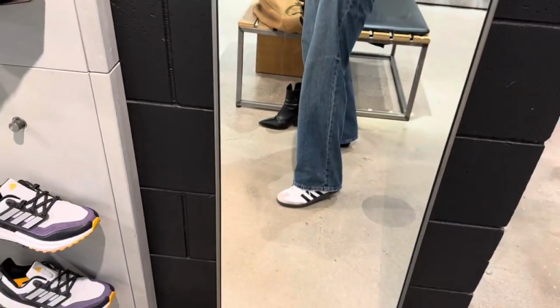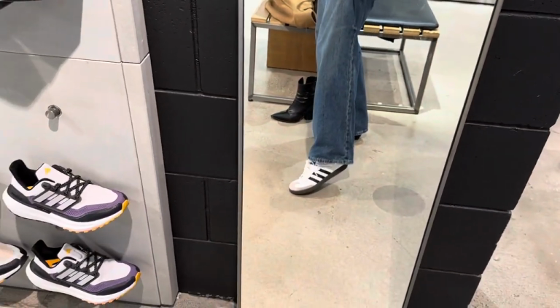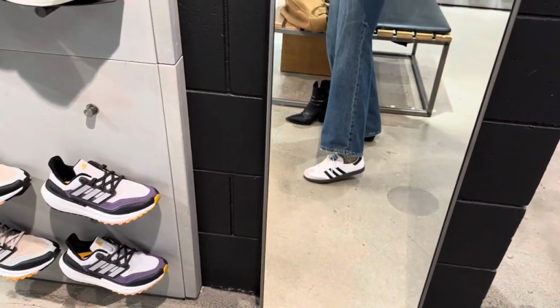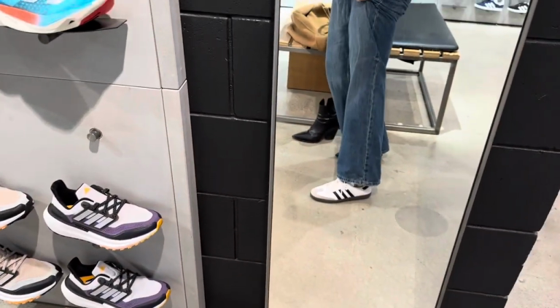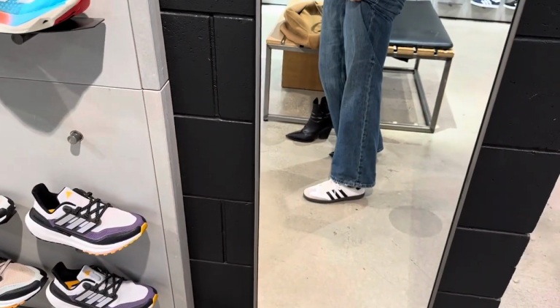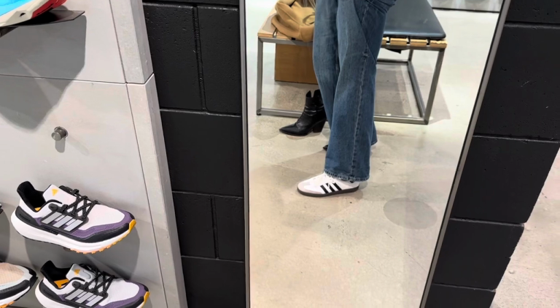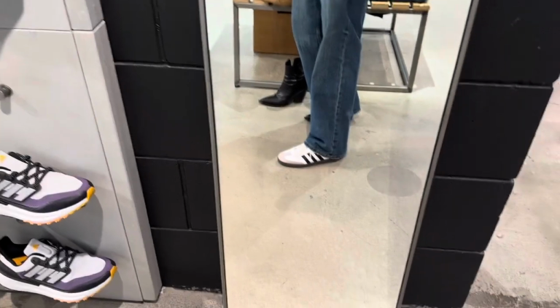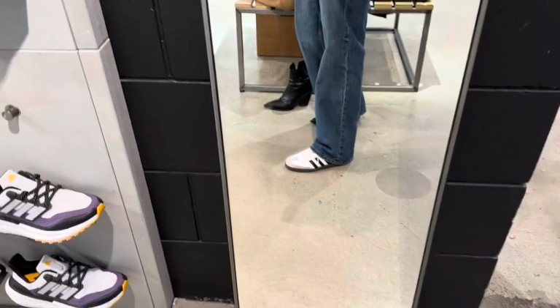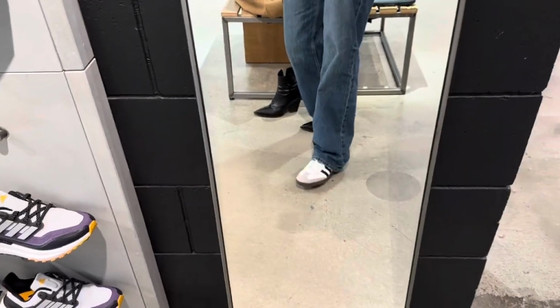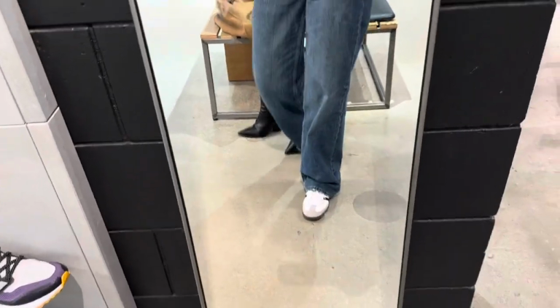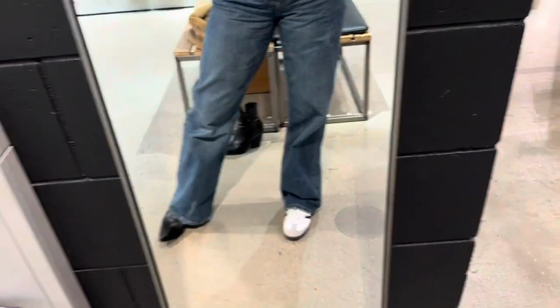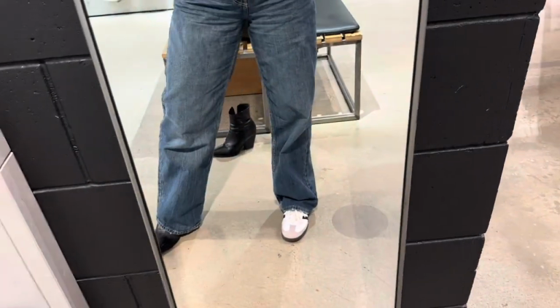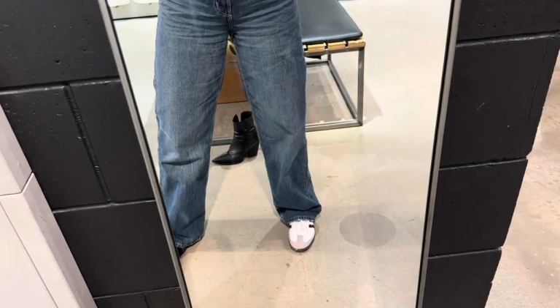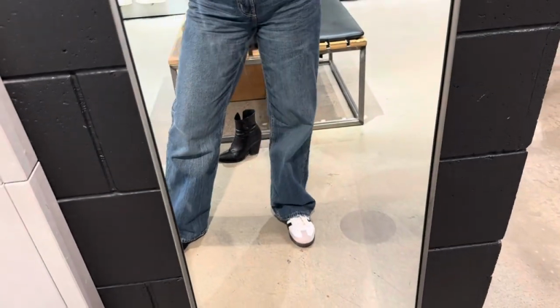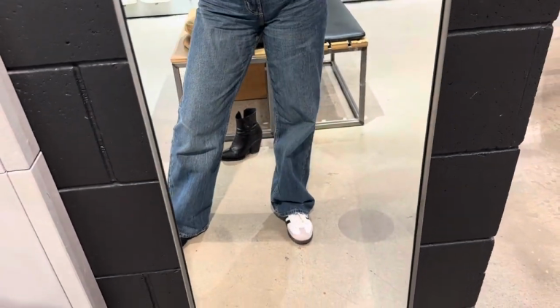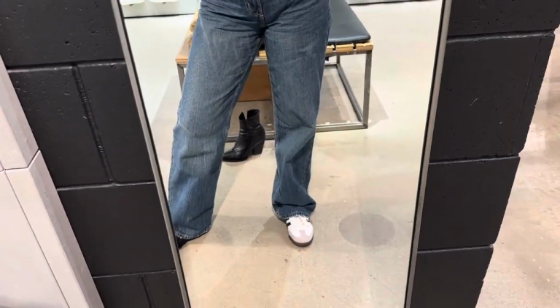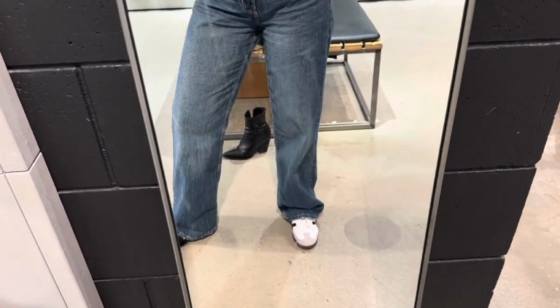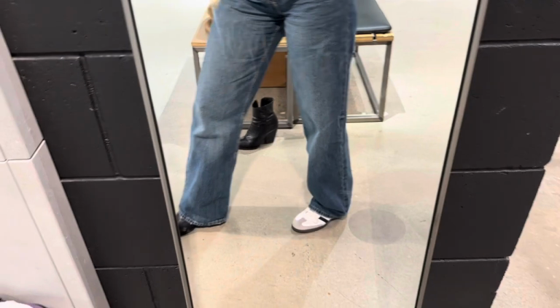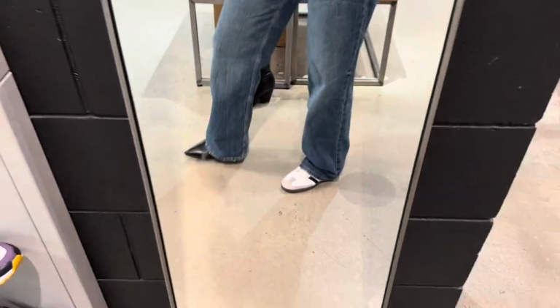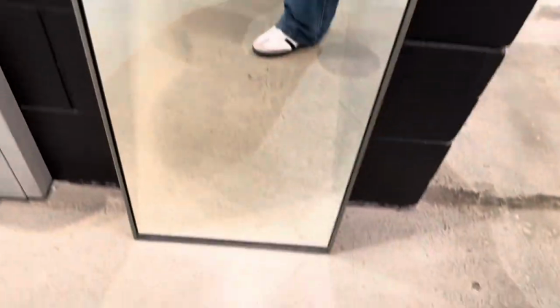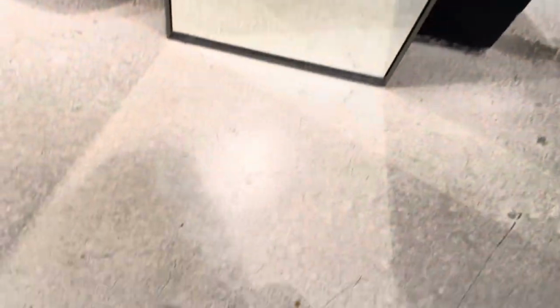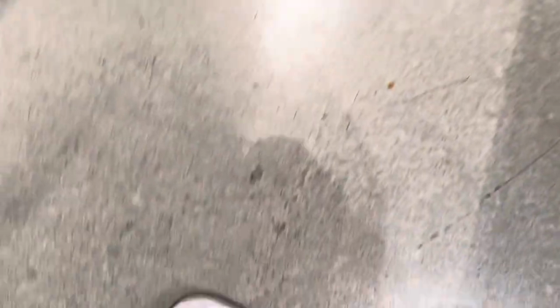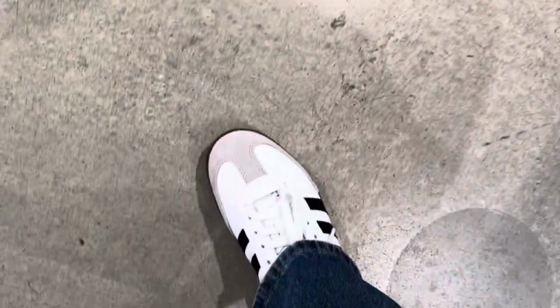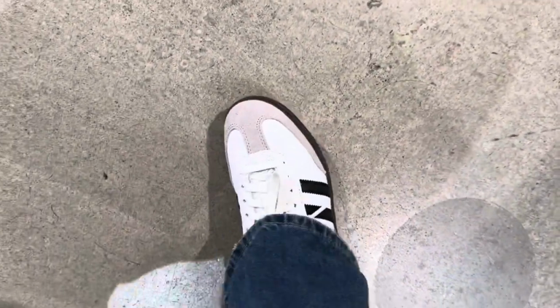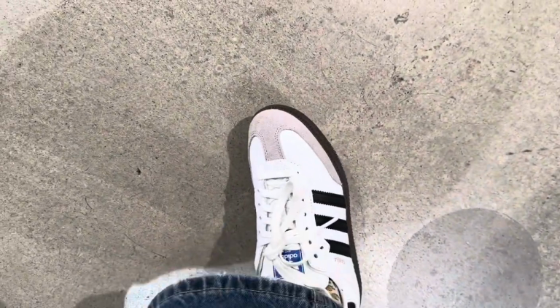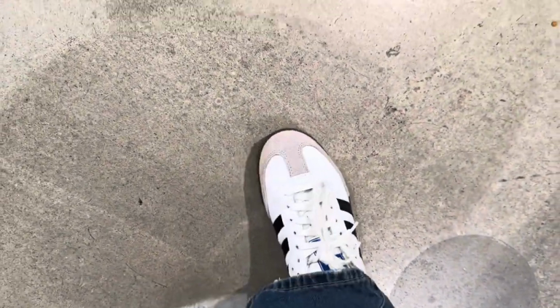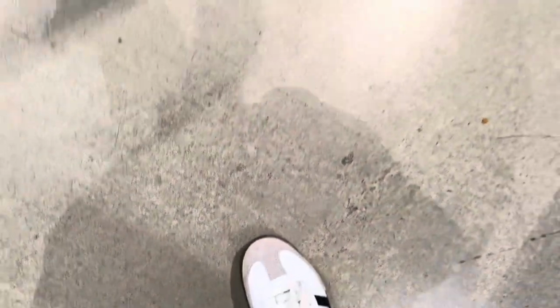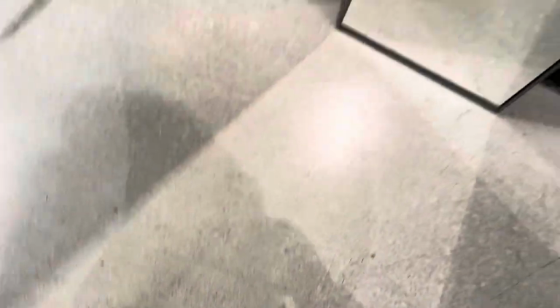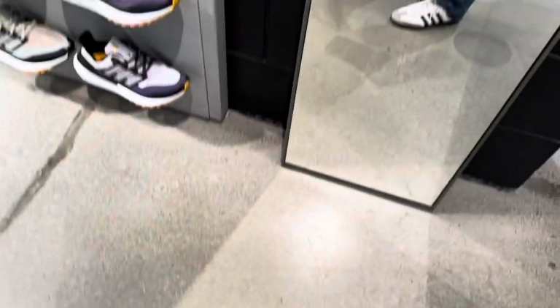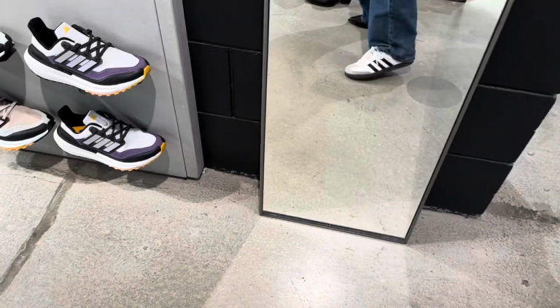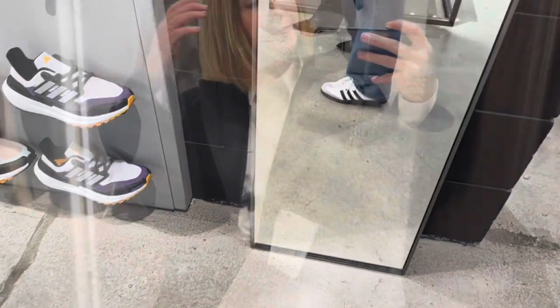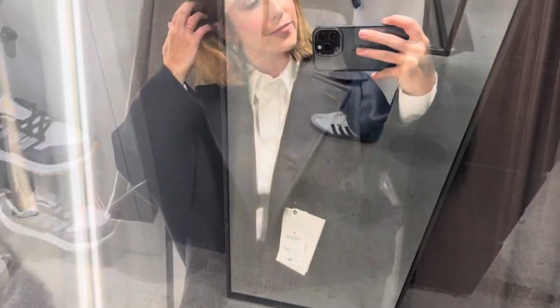Adidas drew me in and I had to try on these shoes that I'm seeing everywhere all over my Instagram. They are incredibly comfortable but I still didn't buy them. I probably will.